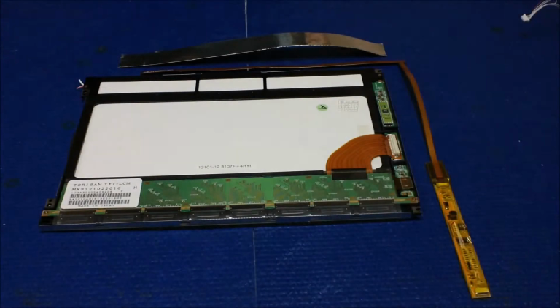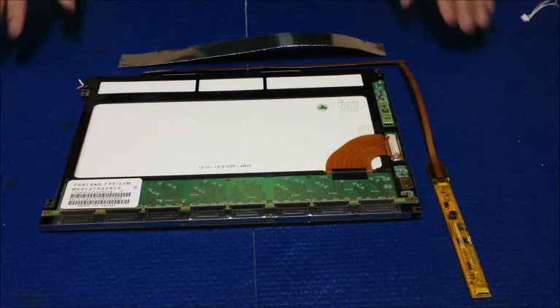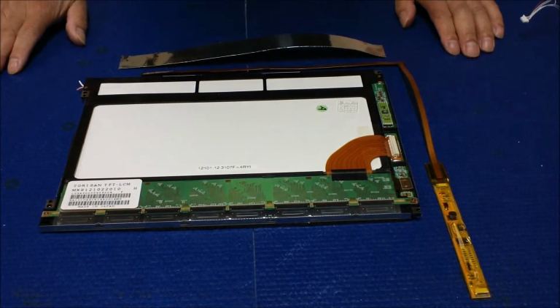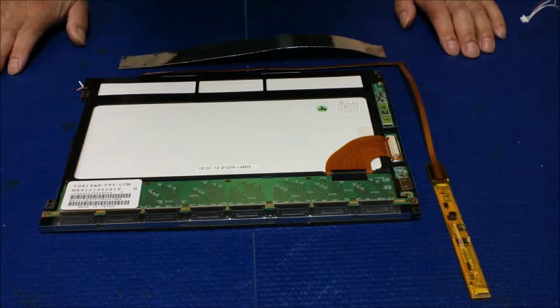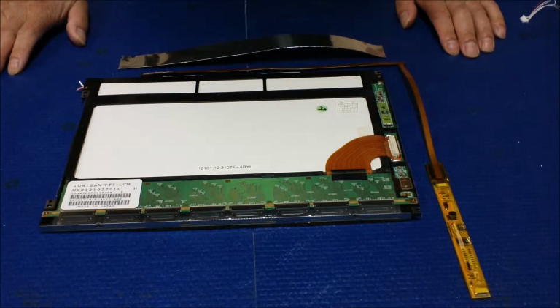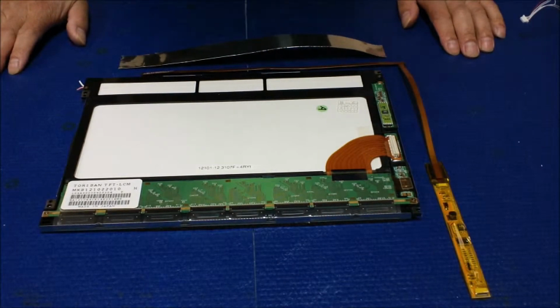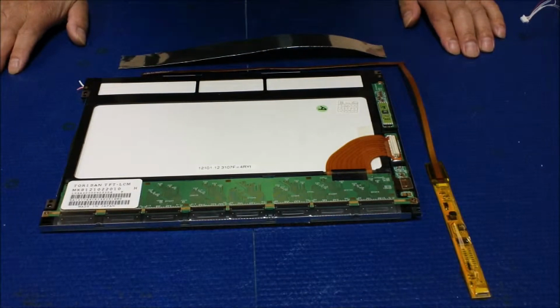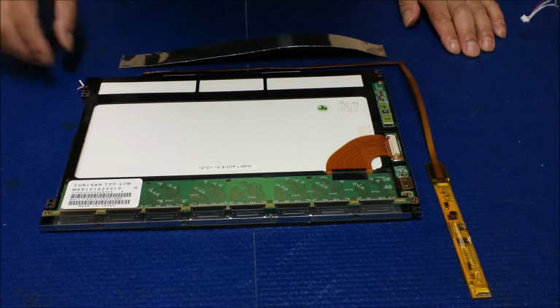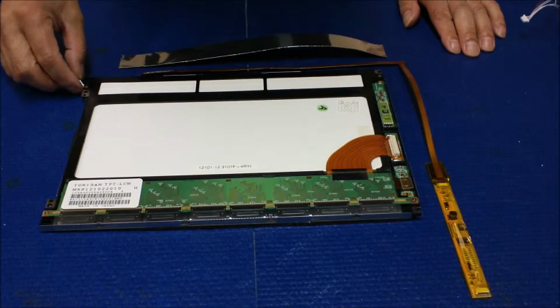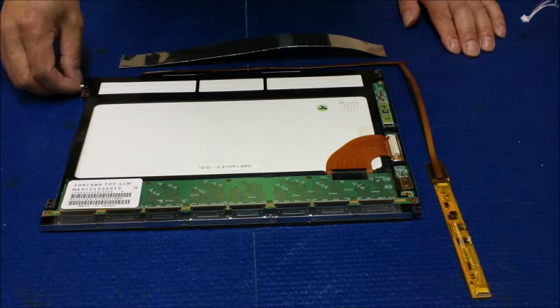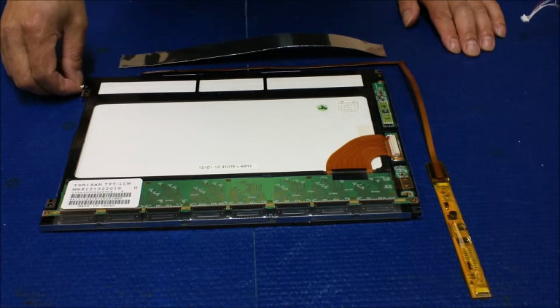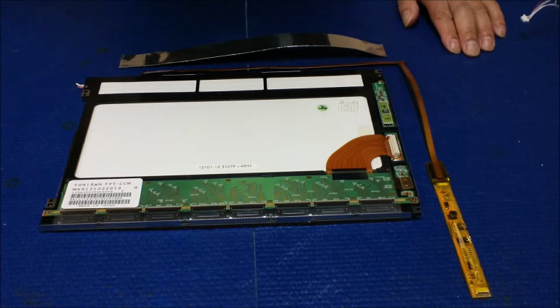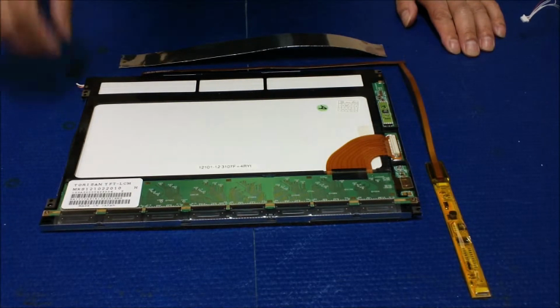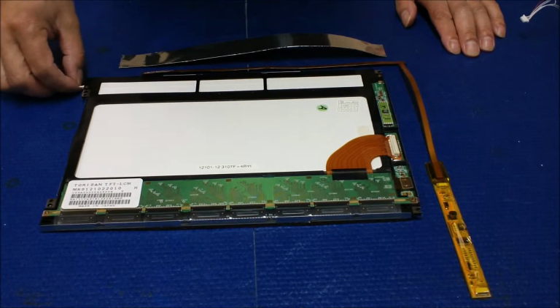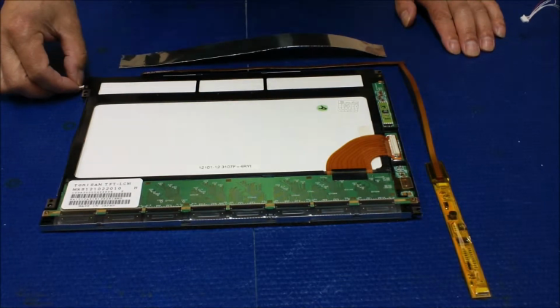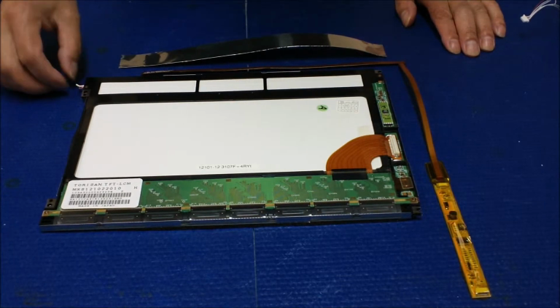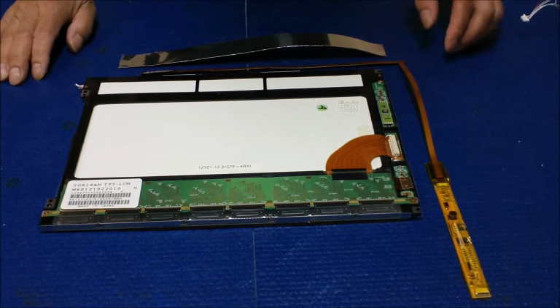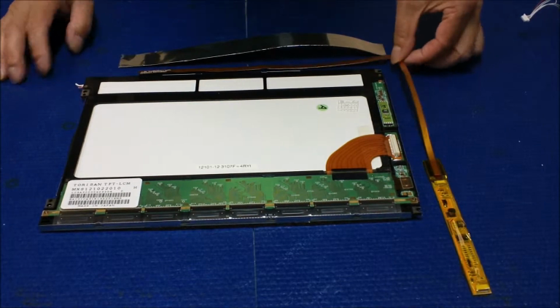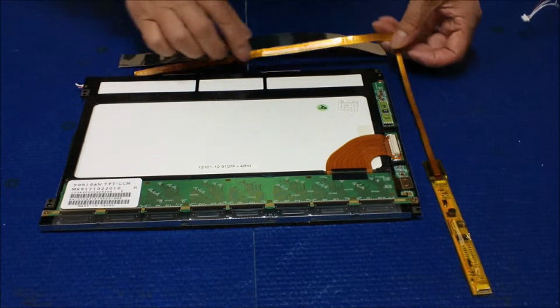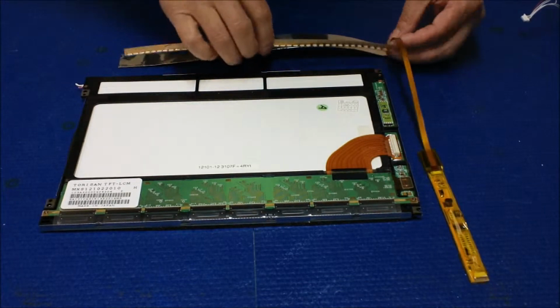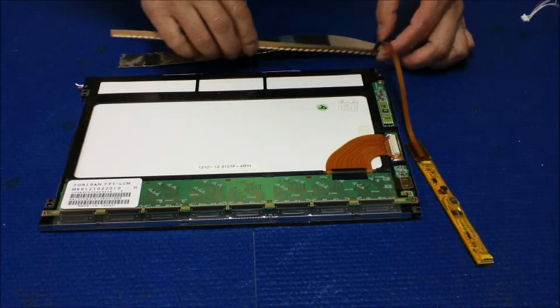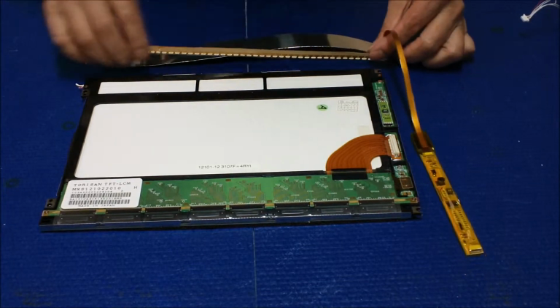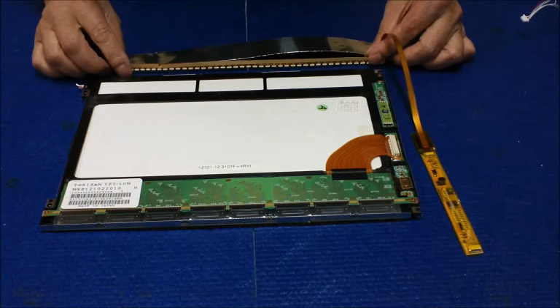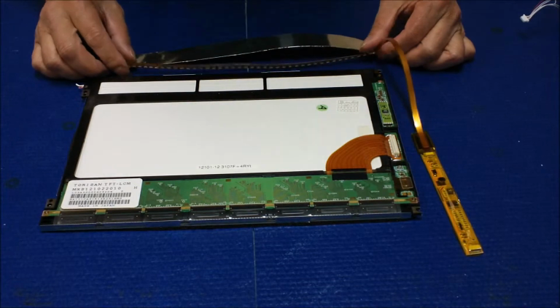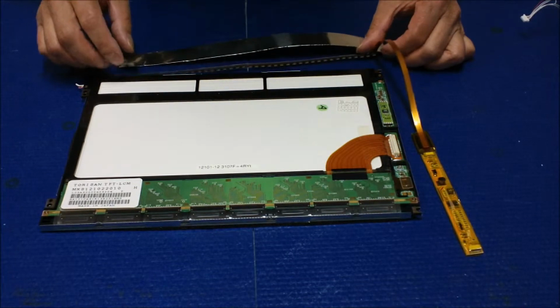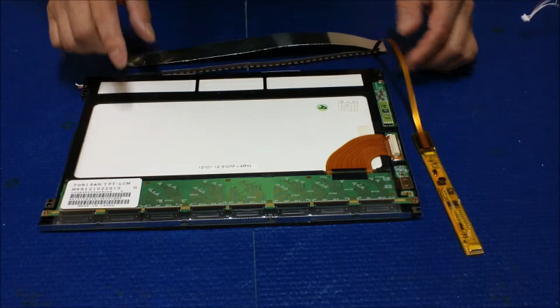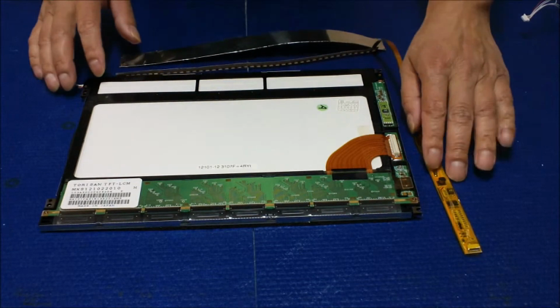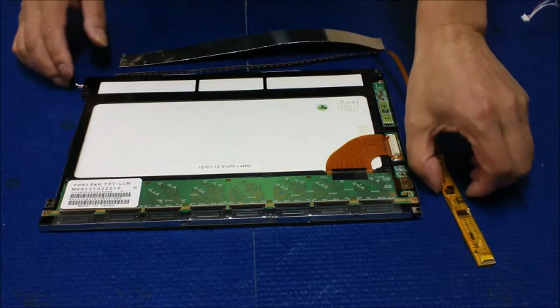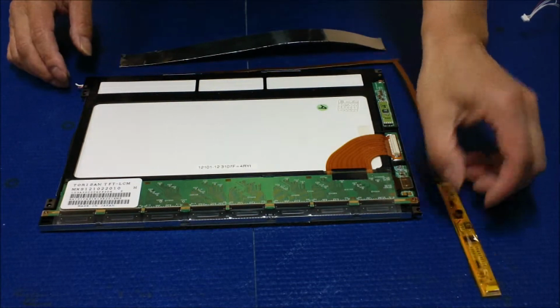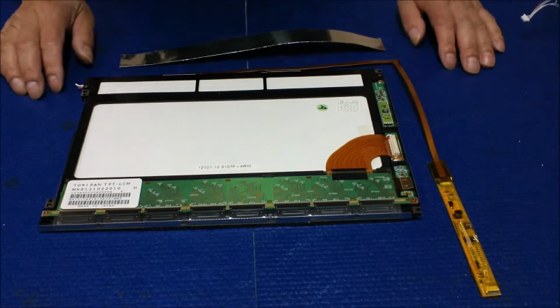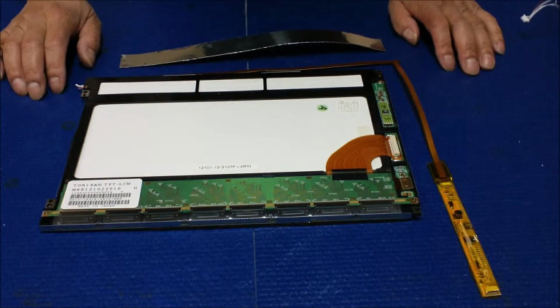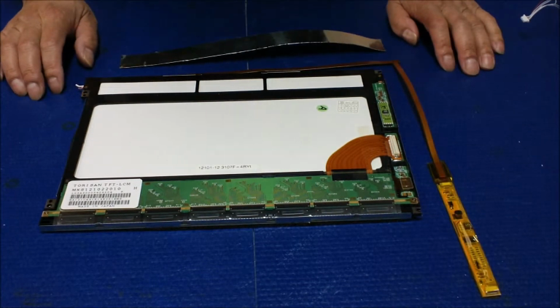Hello, in this video I would like to show you how to upgrade from a single lamp CCFL backlight lamp to our XB series LED kits for this 12.1 inch industrial display.